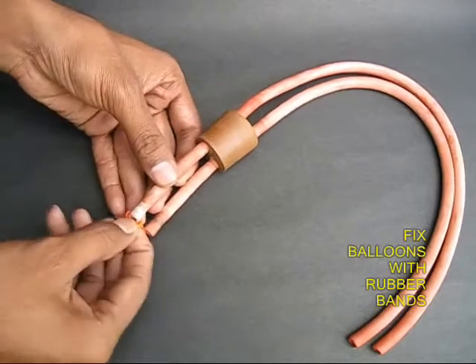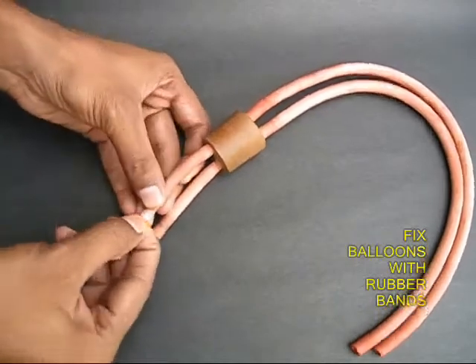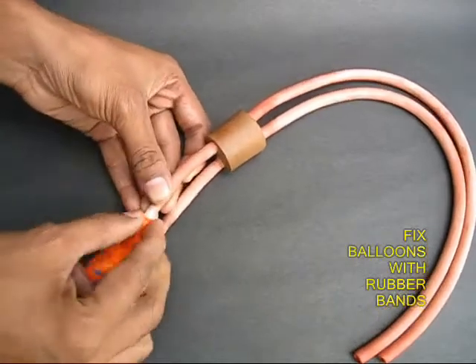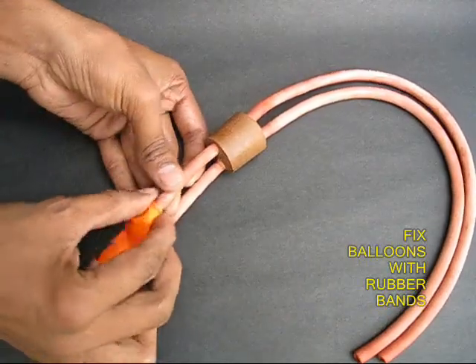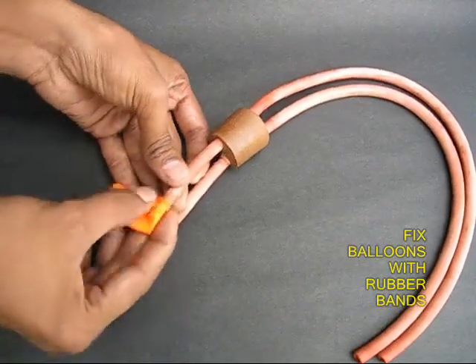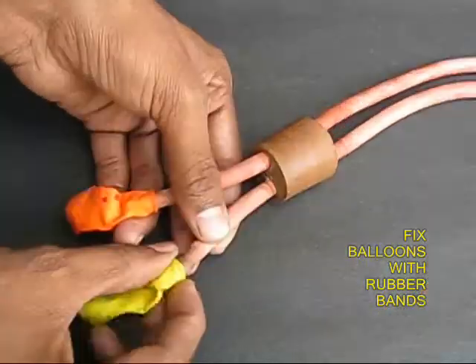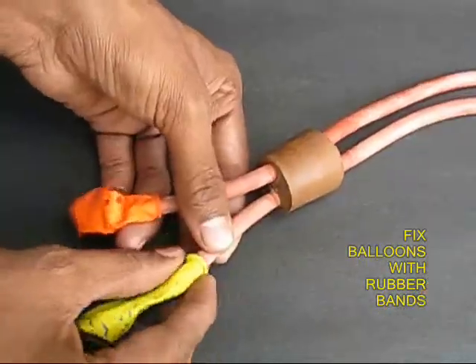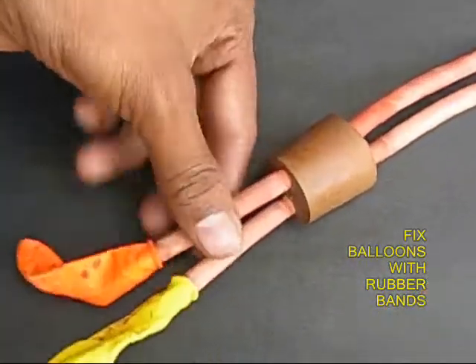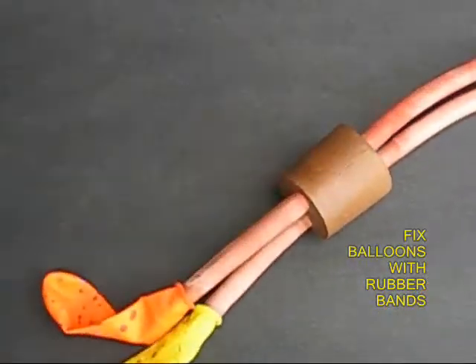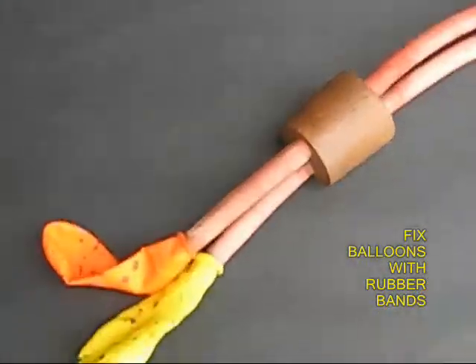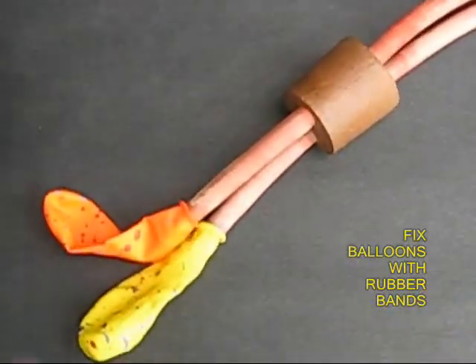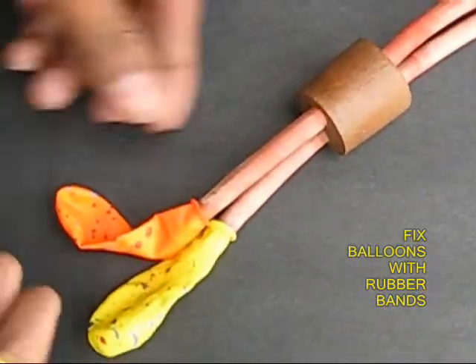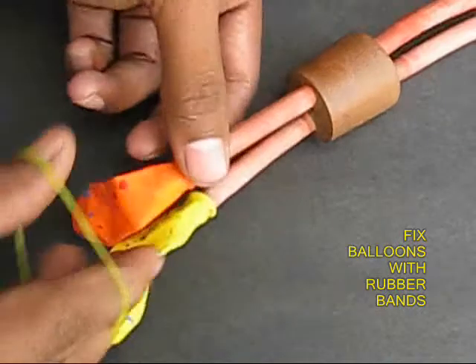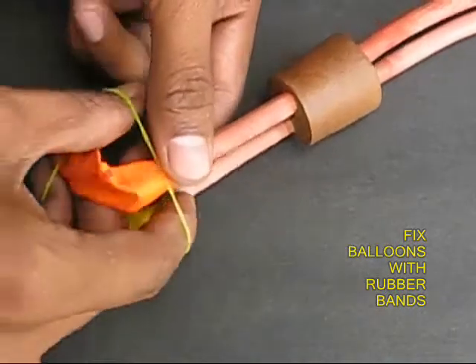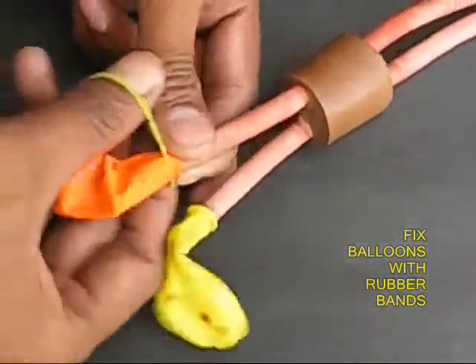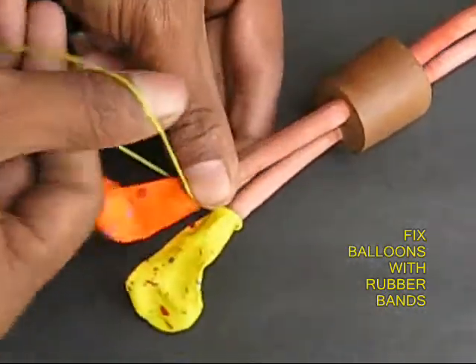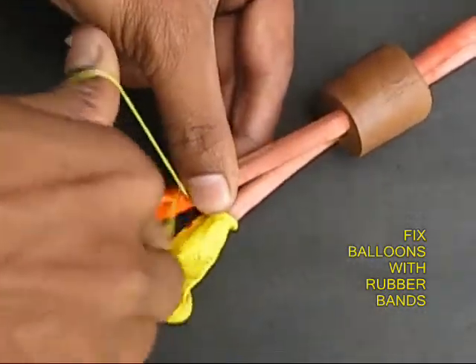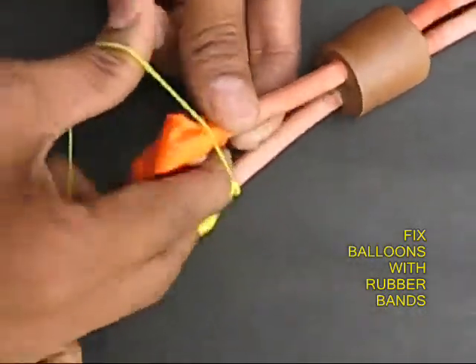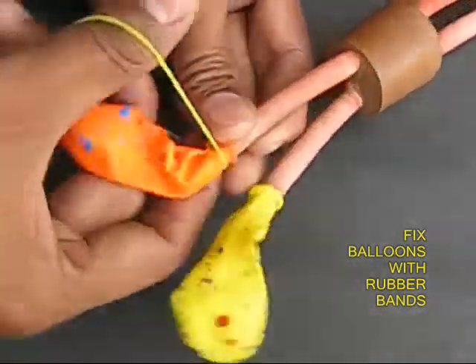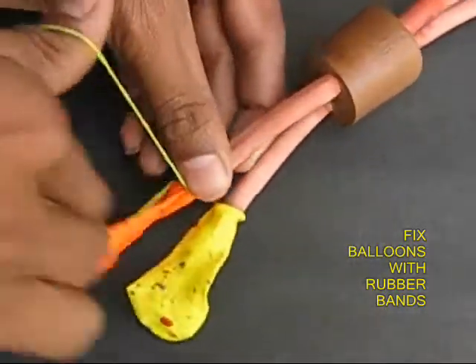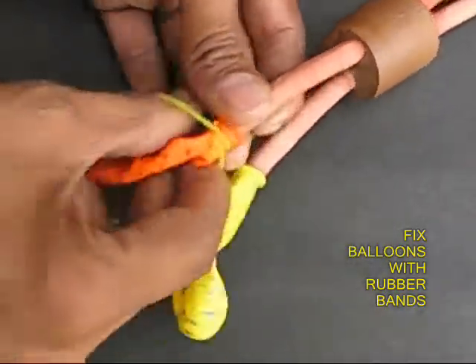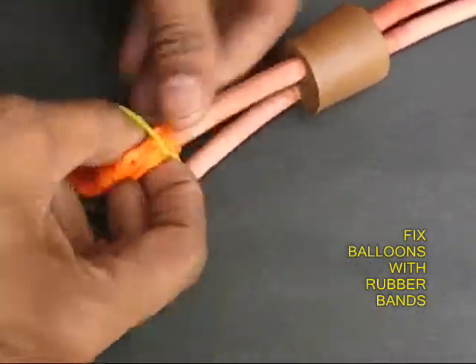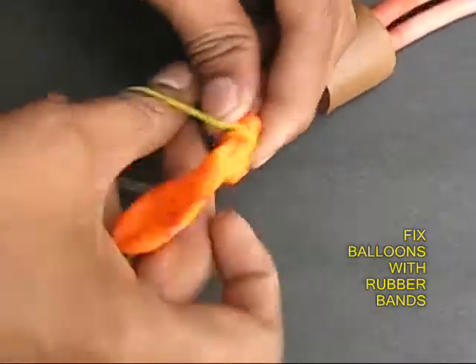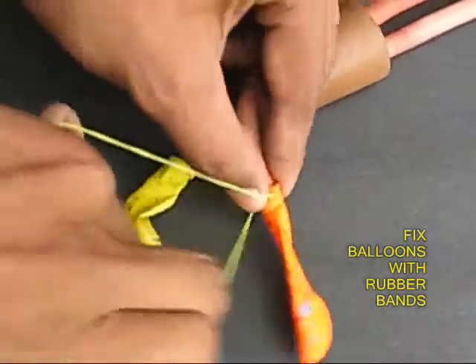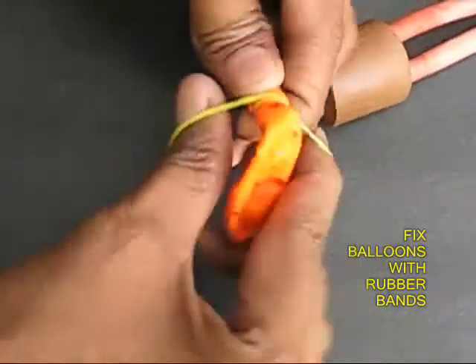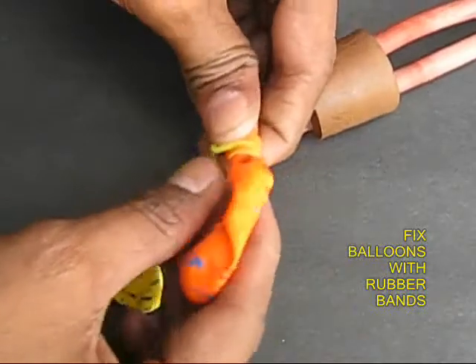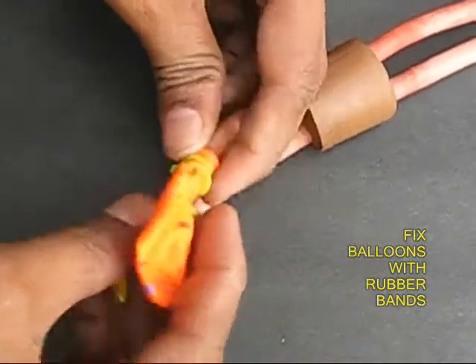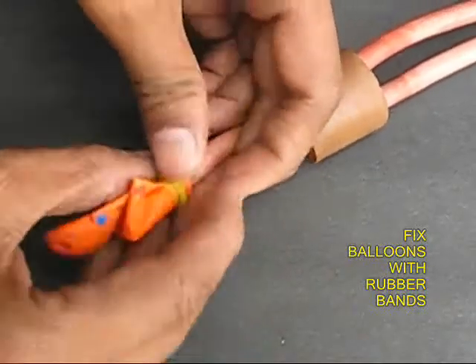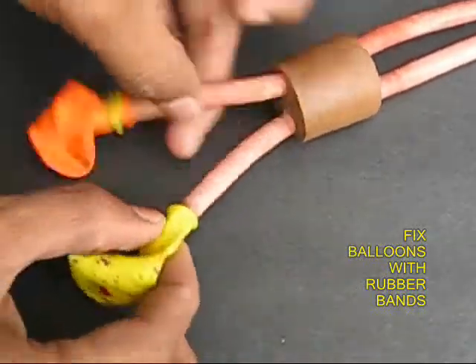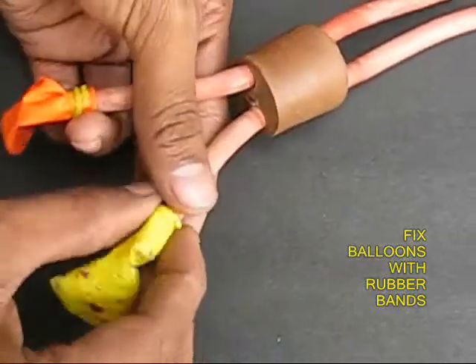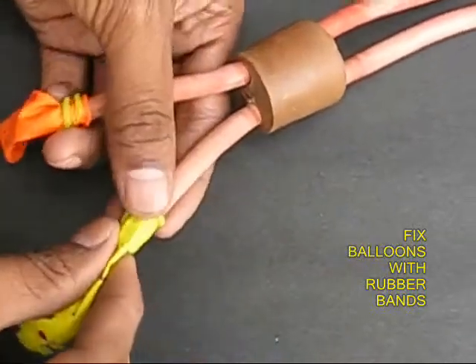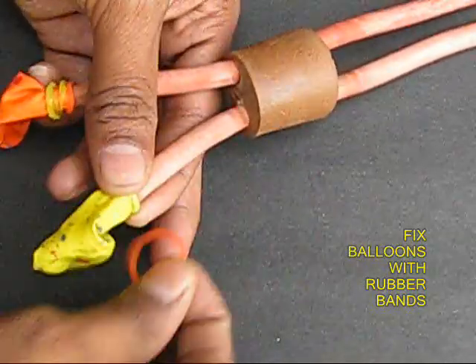Take the balloons and fix them to the ends of the two rubber tubes with rubber bands. Ensure that there is no leakage between the balloon mouths and the rubber tubes.